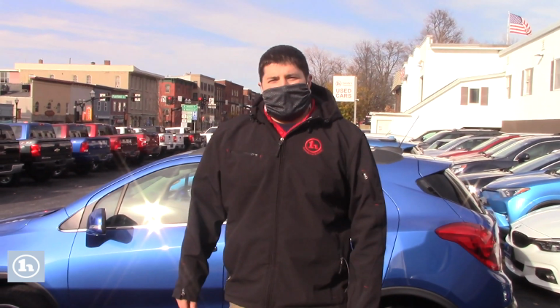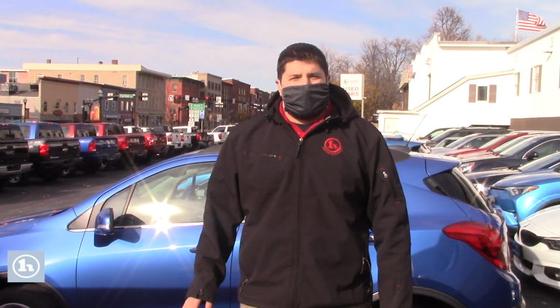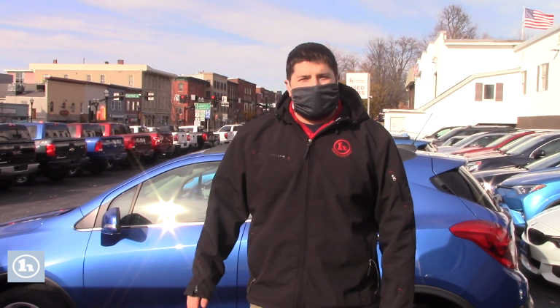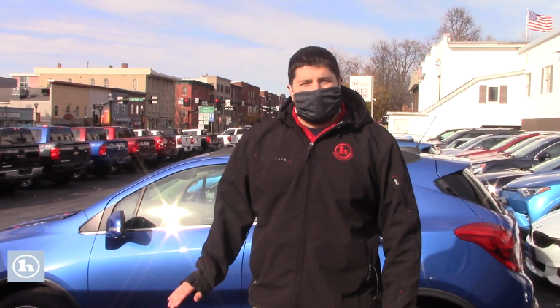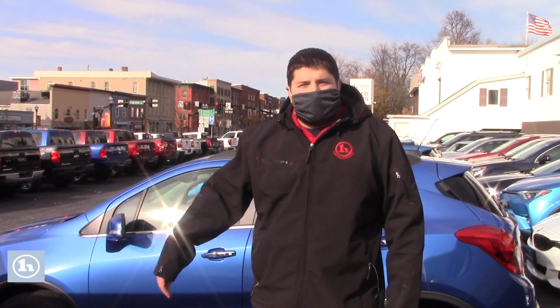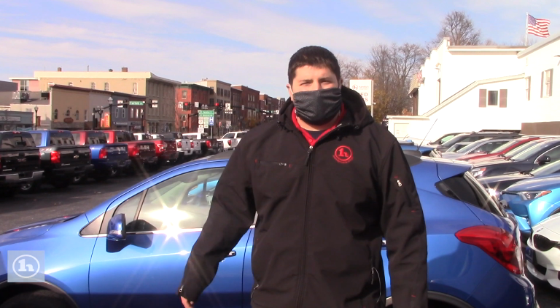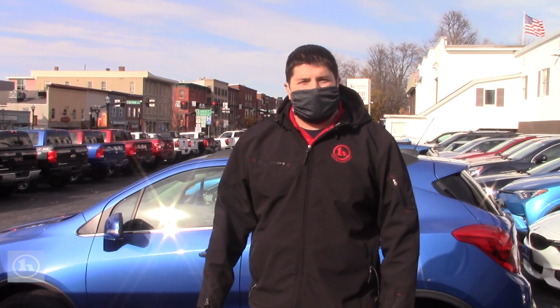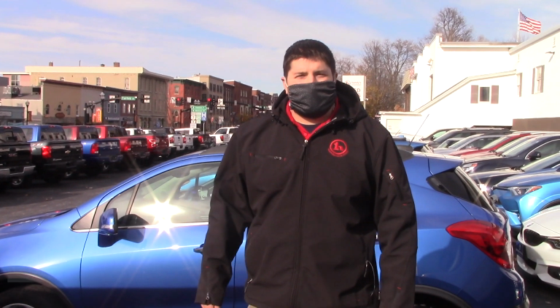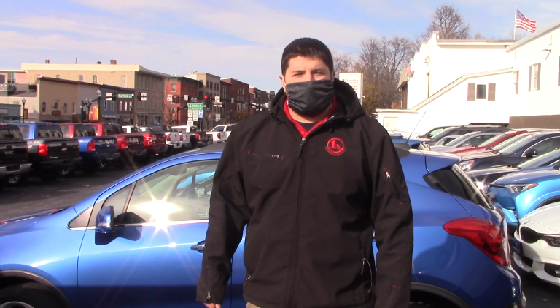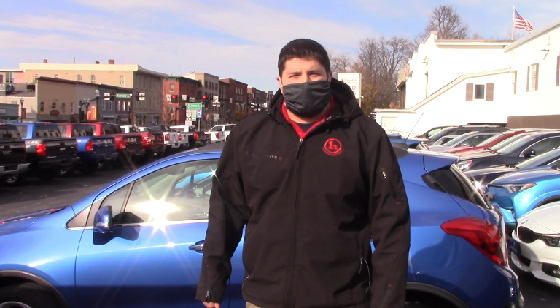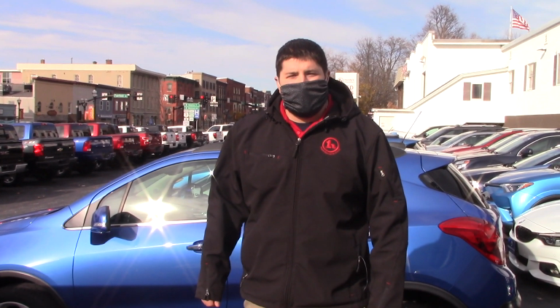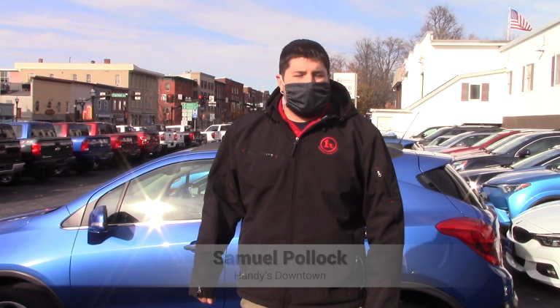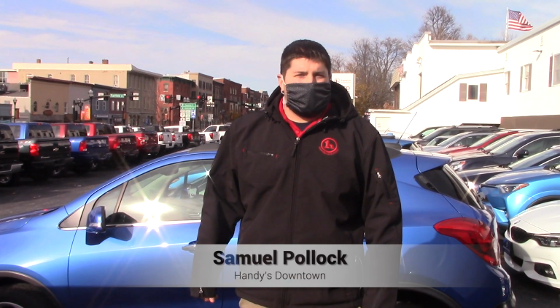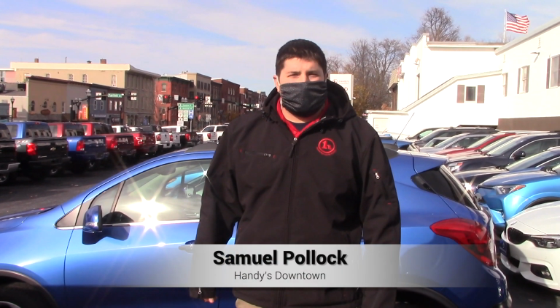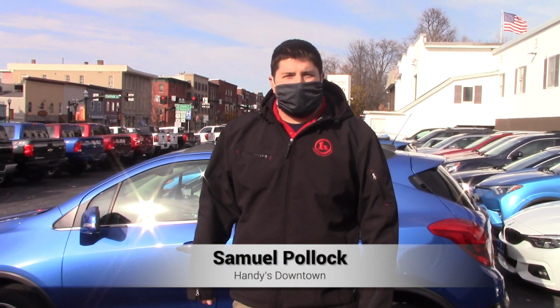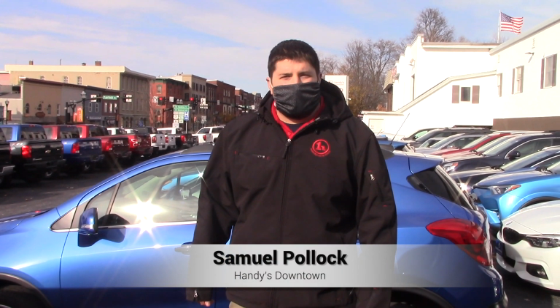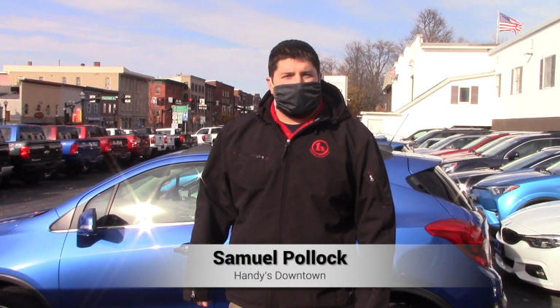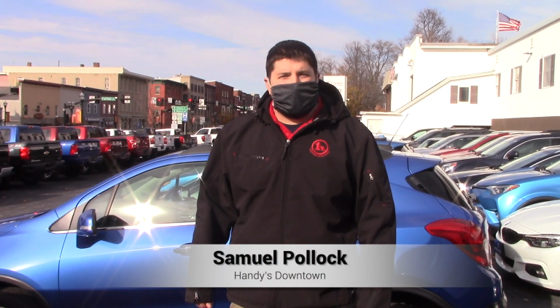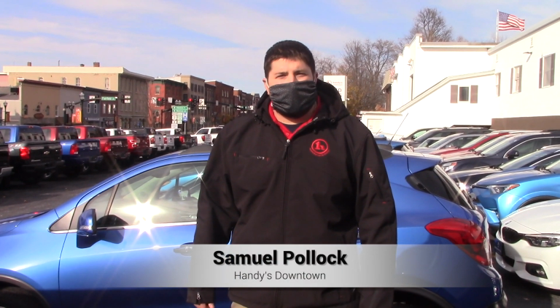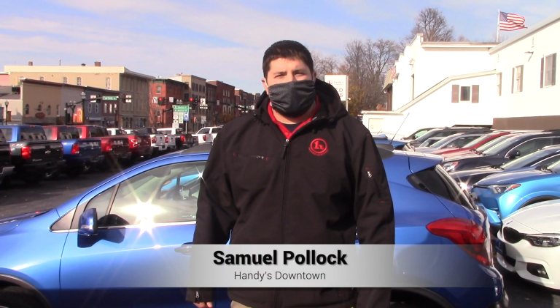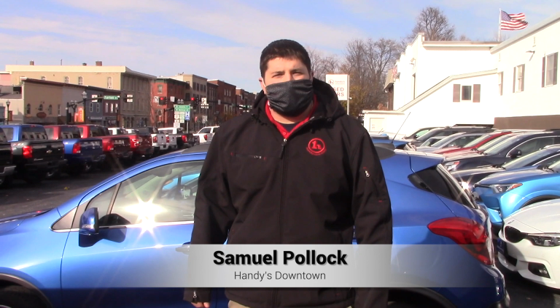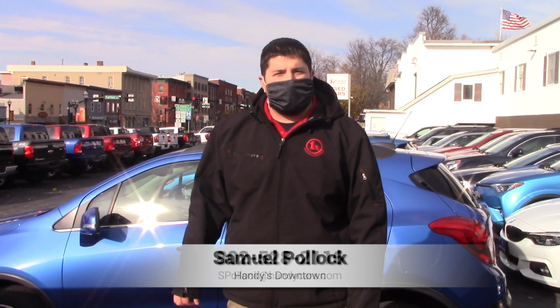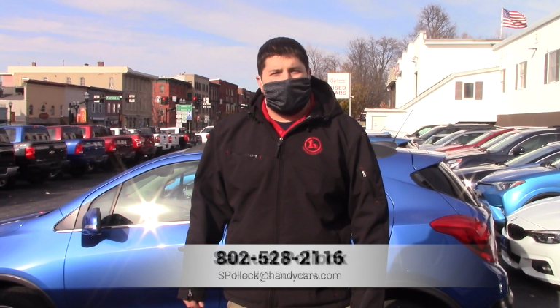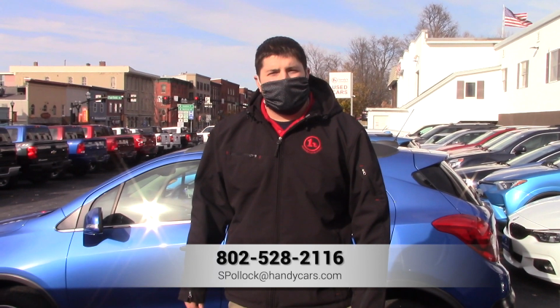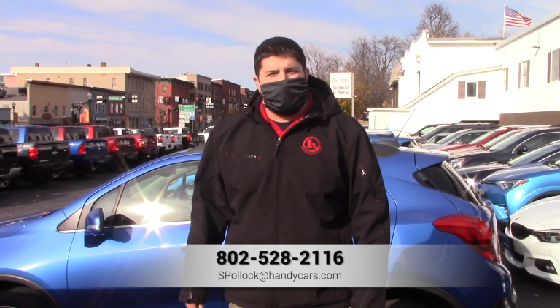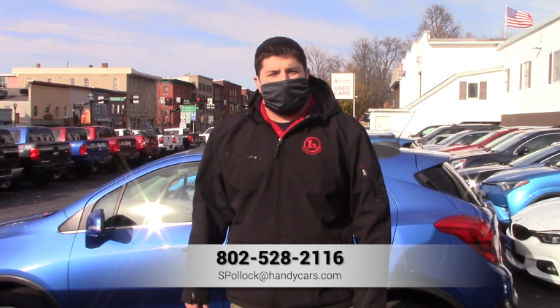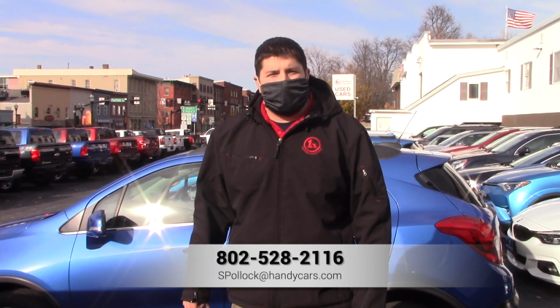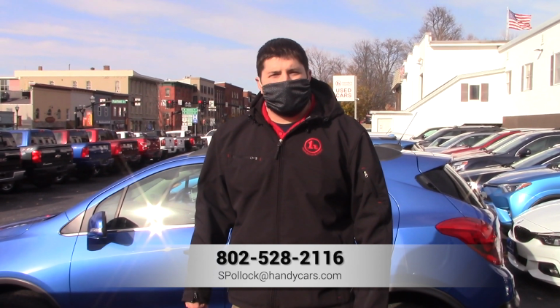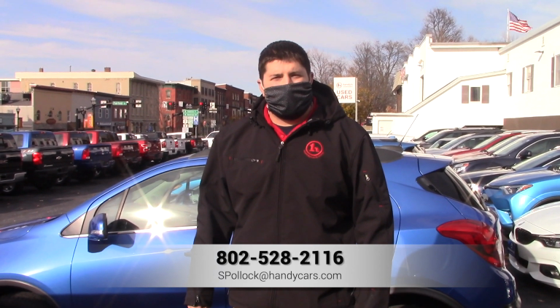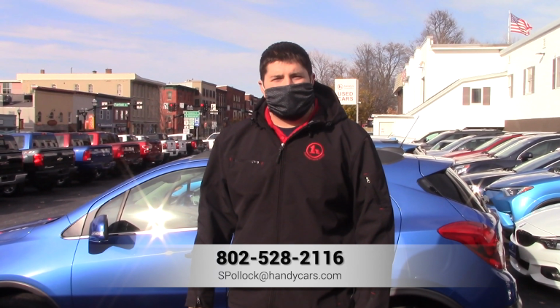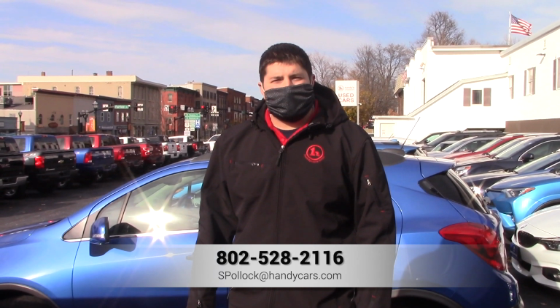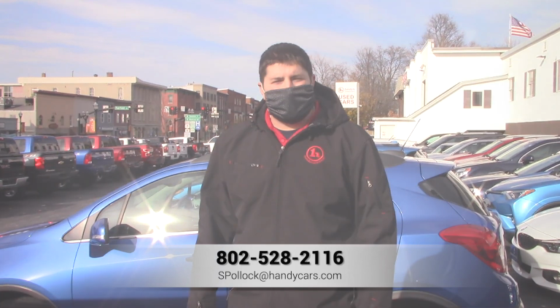My name's Sam and this is our 2006 Toyota Tundra. If you have any more questions on this vehicle or would like to schedule a test drive, you can call me at 802-528-2116. Thank you.